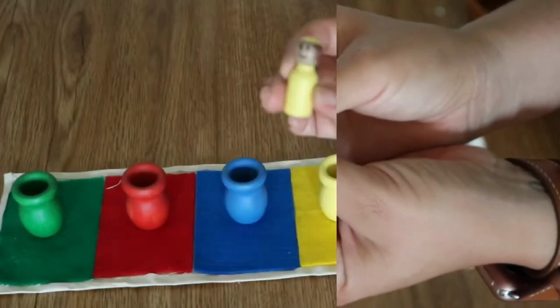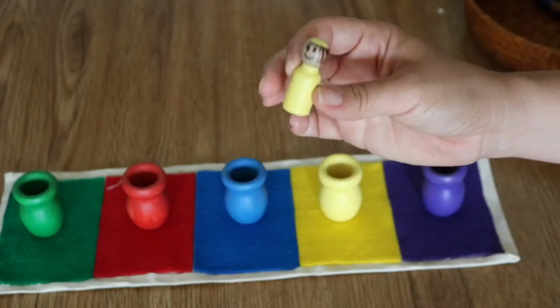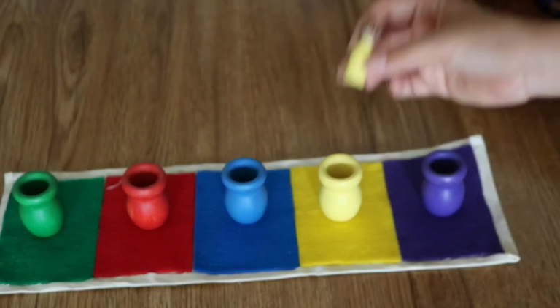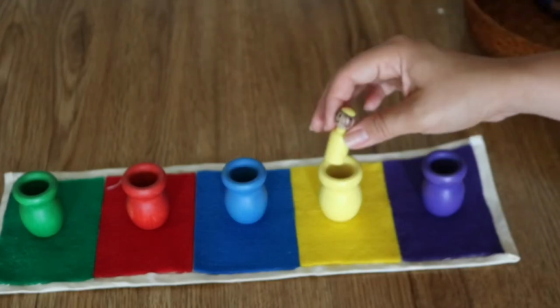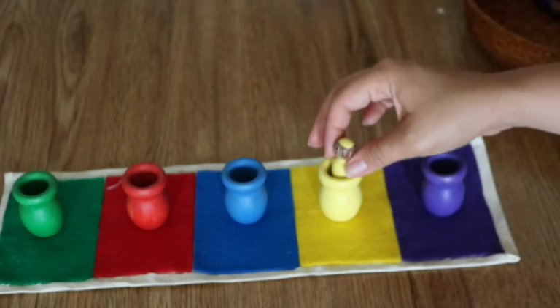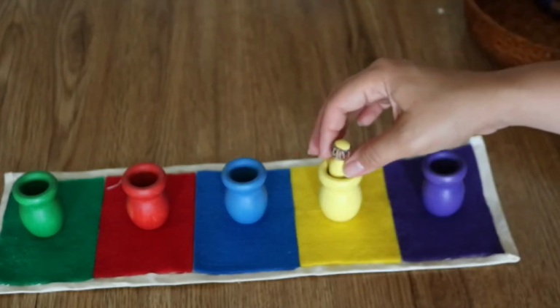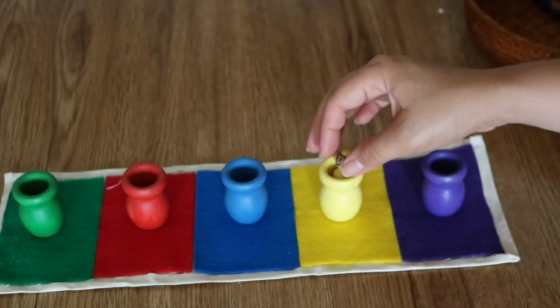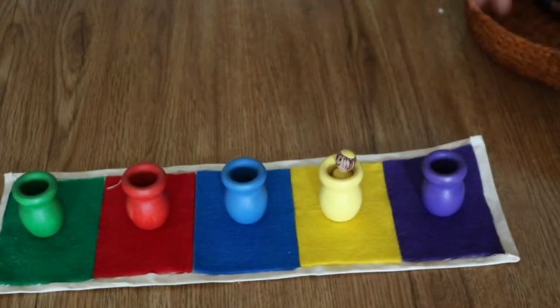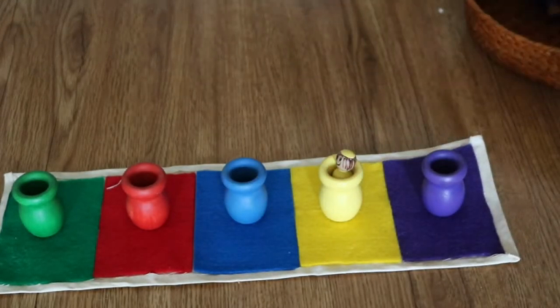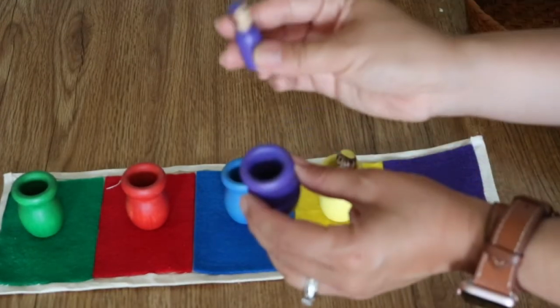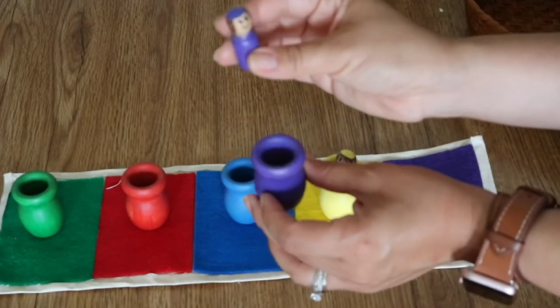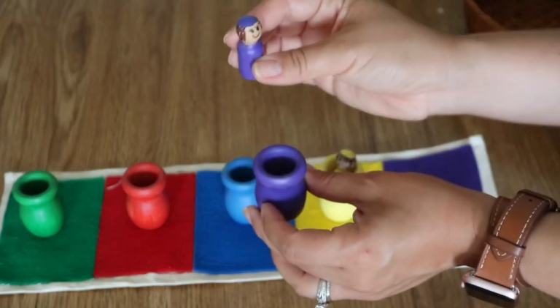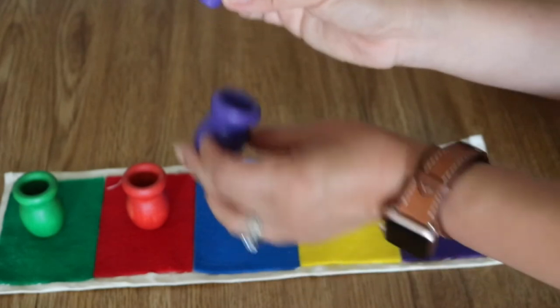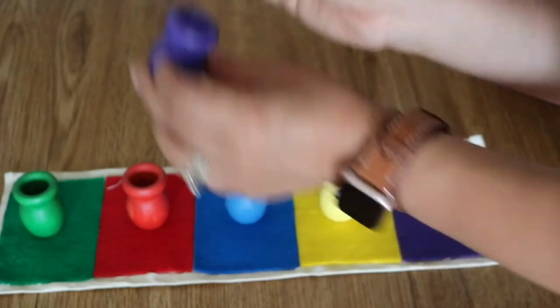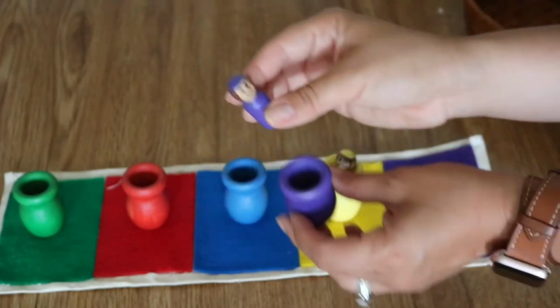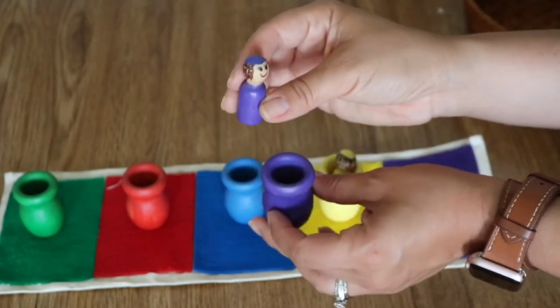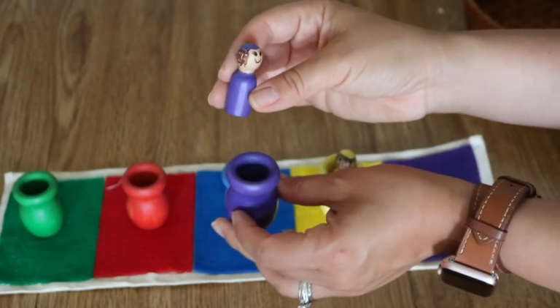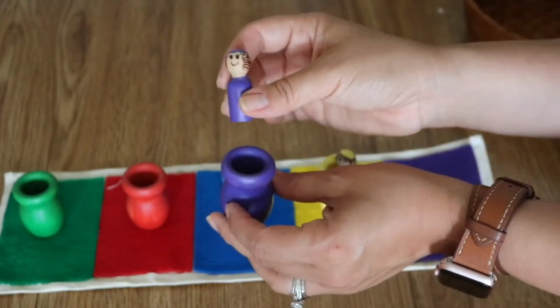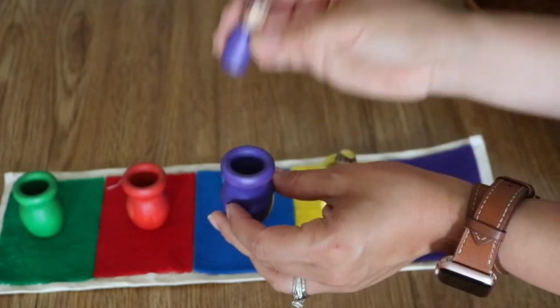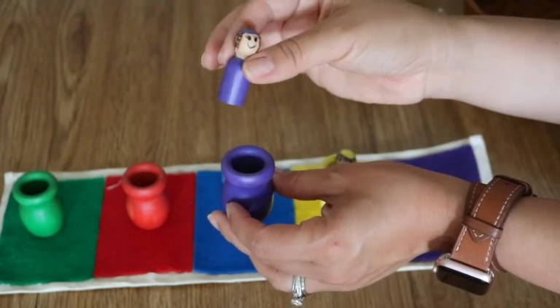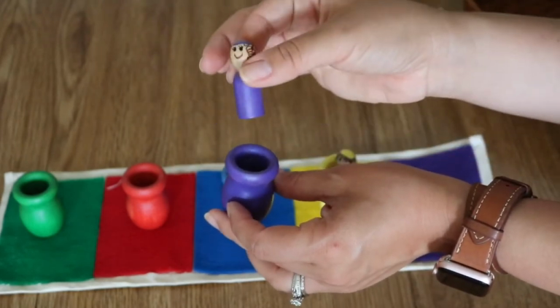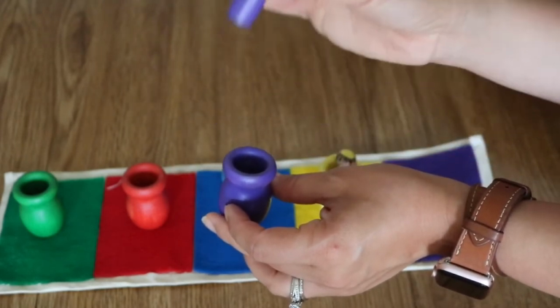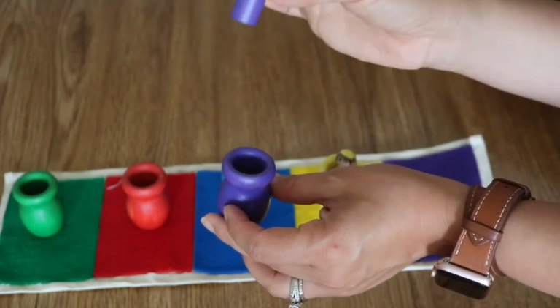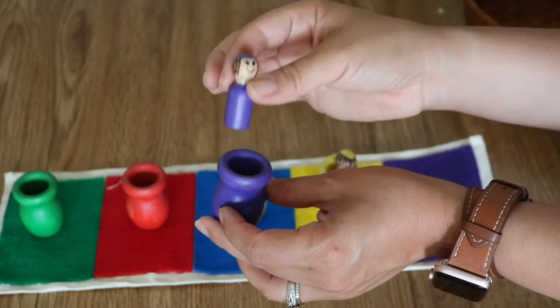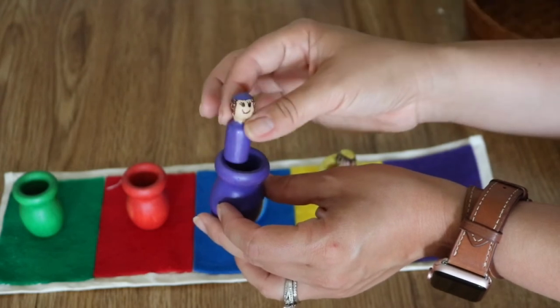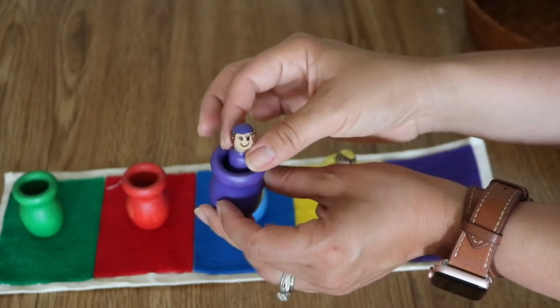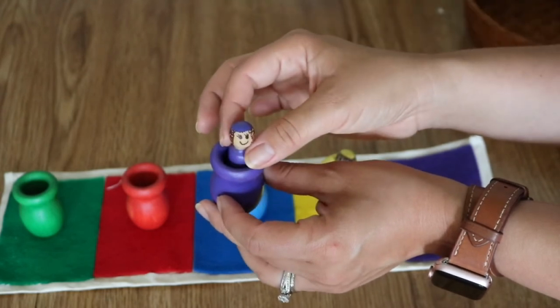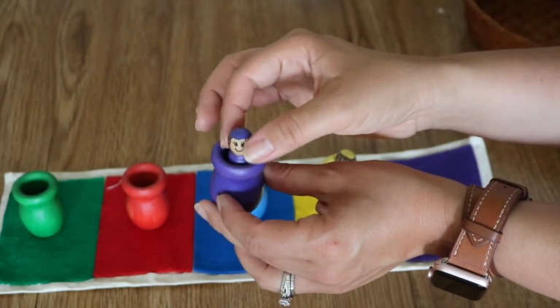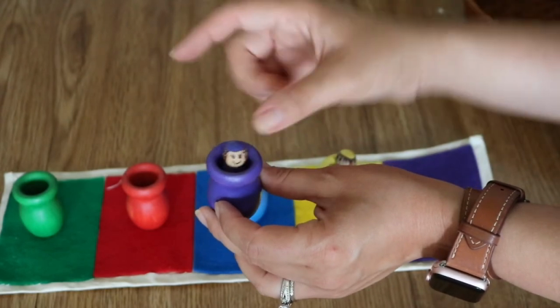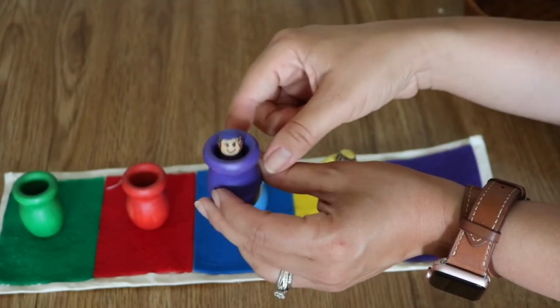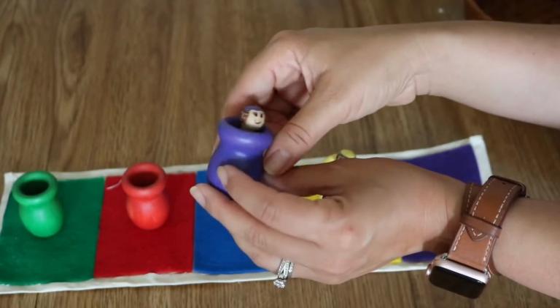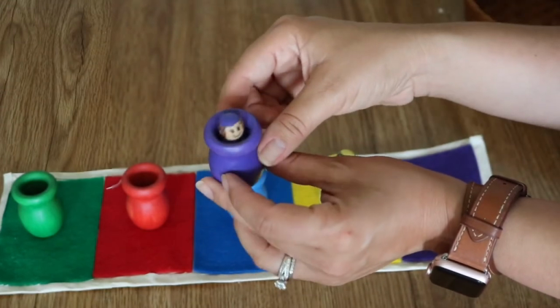These are just for more color matching — amarillo — and not only that, but this is a great fine motor activity, being able to insert this small doll into this small hole or small opening.